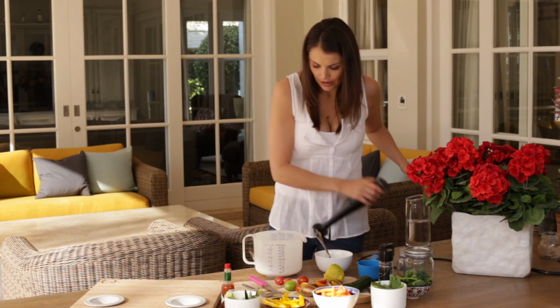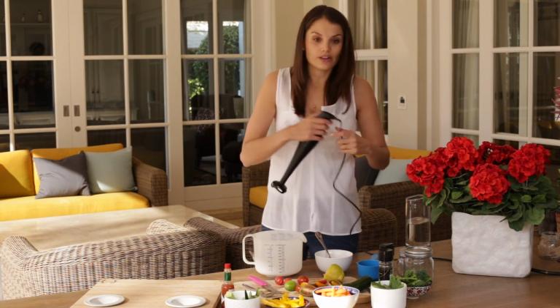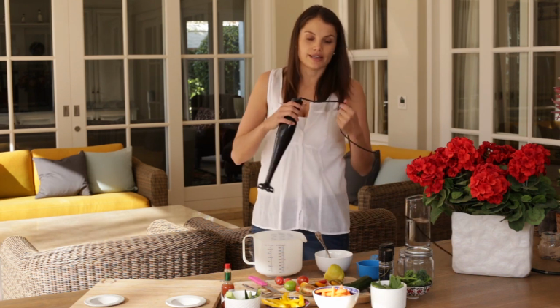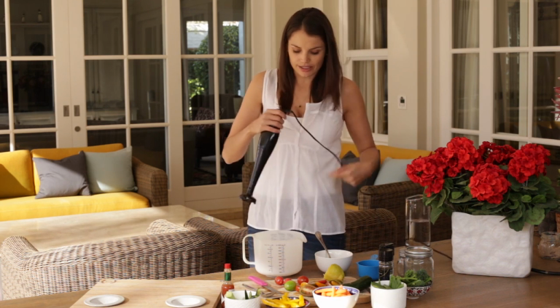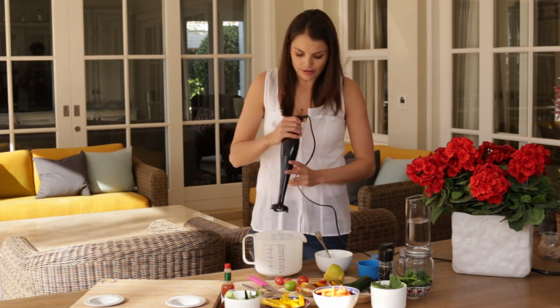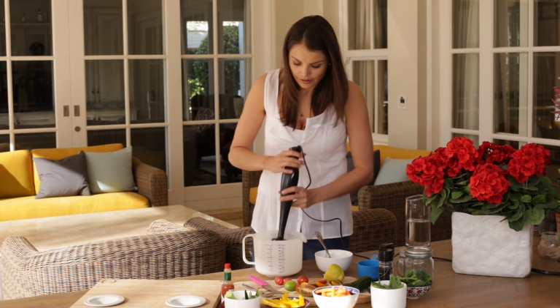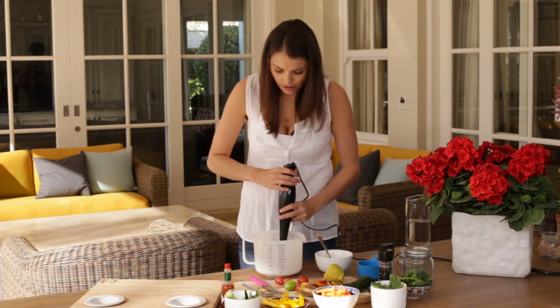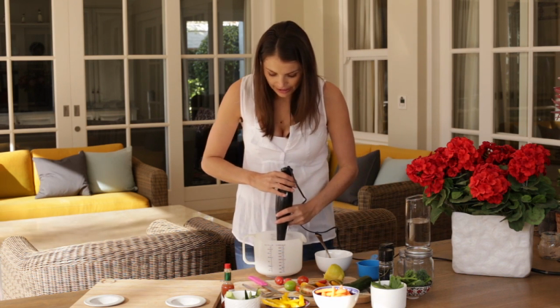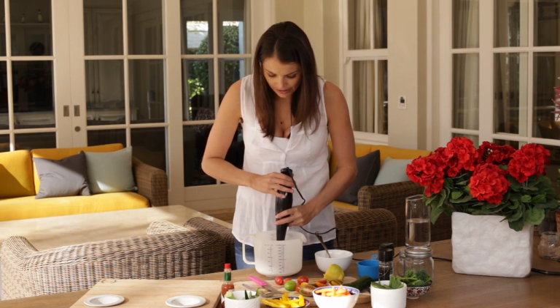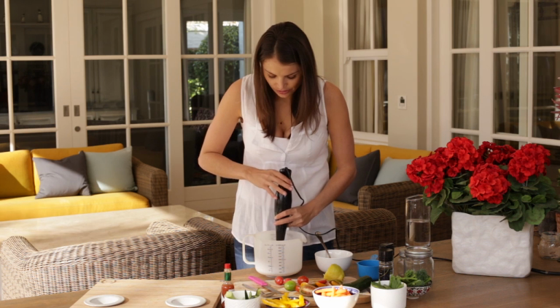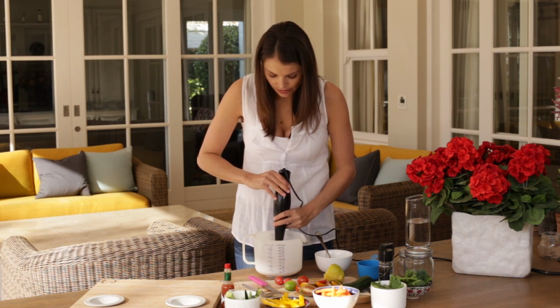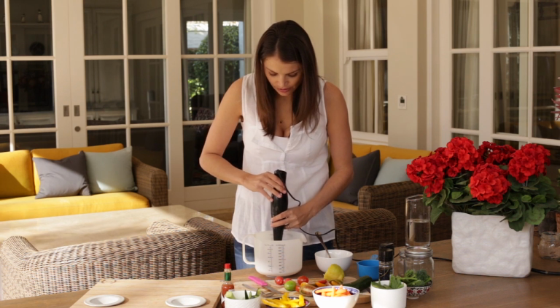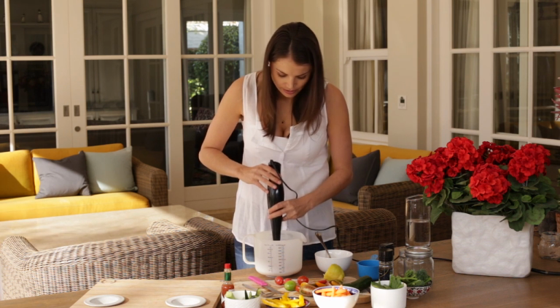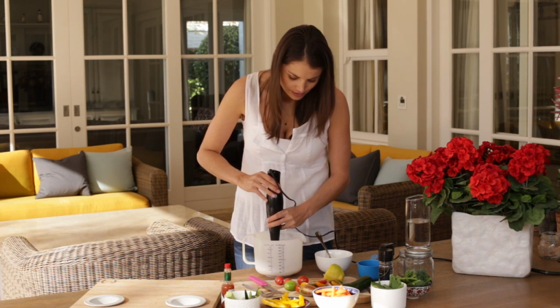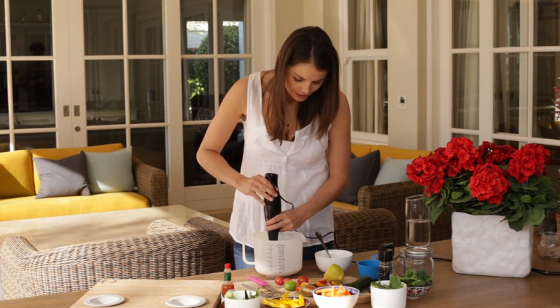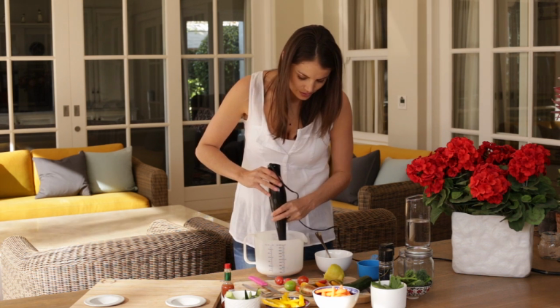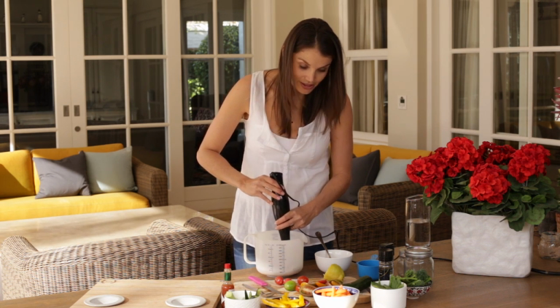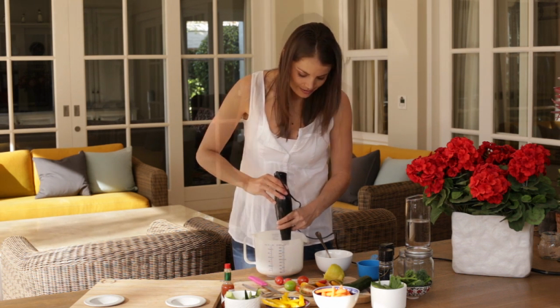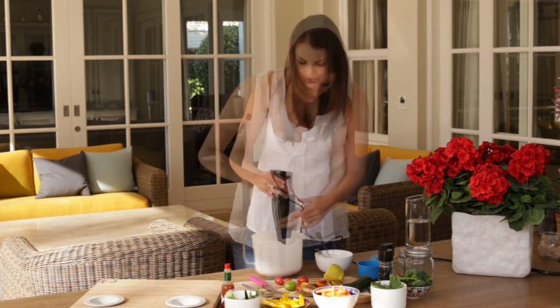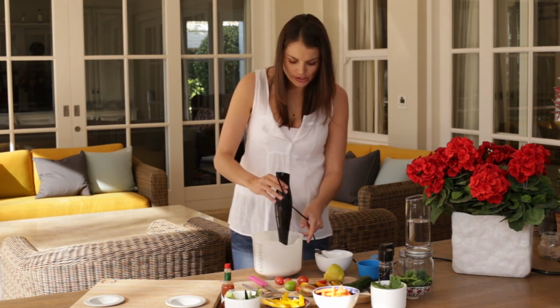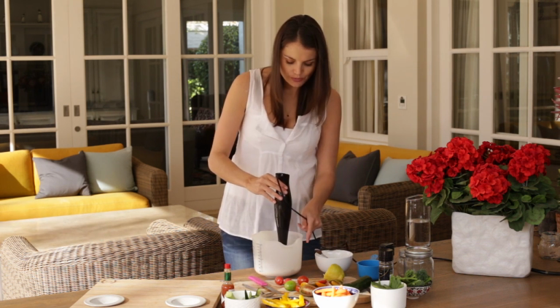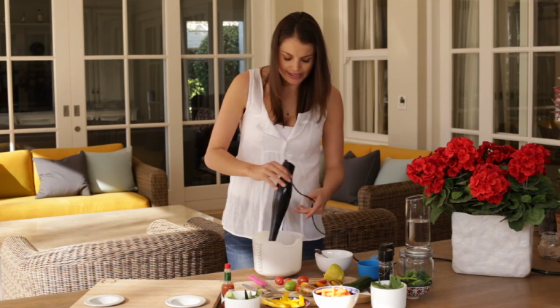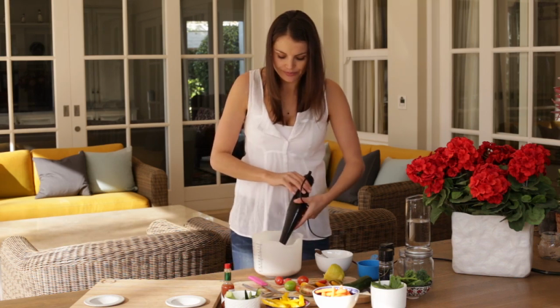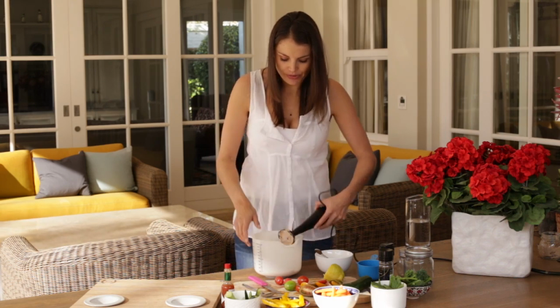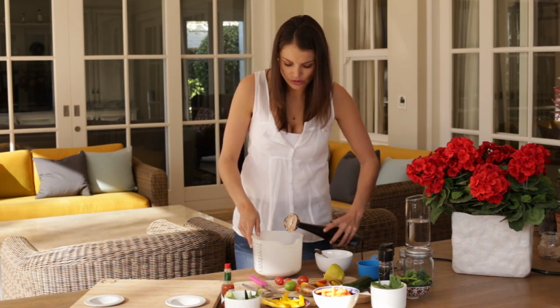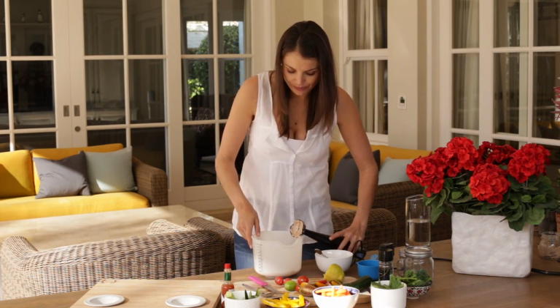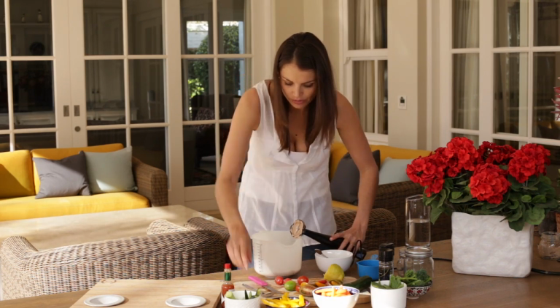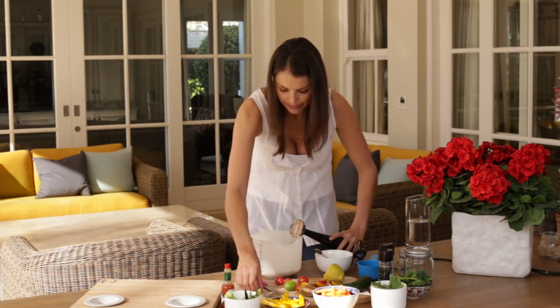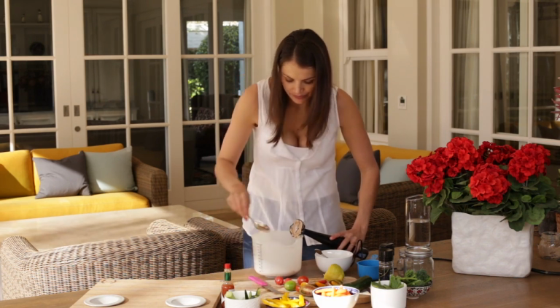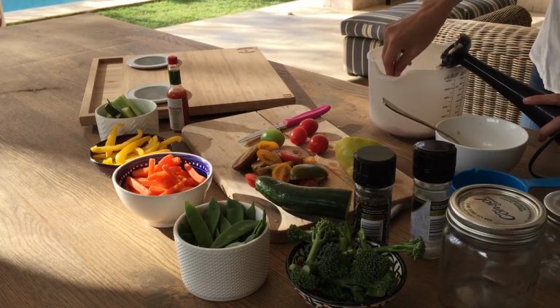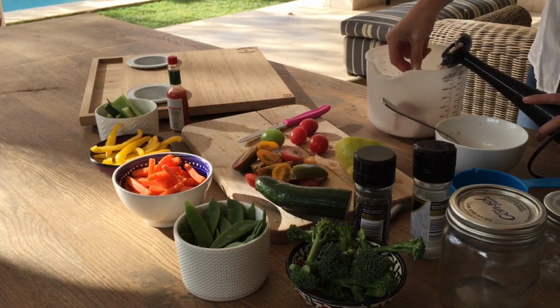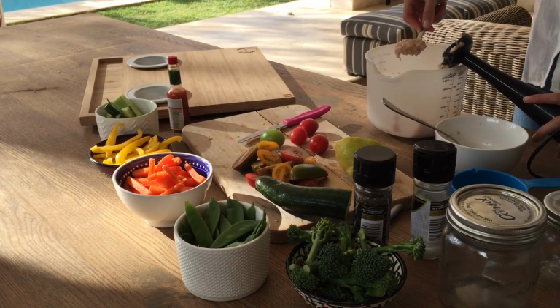I use a handheld blender — they are really easy to use and also easy to clean. Blend it to about a hummus-type consistency and you're ready to go.